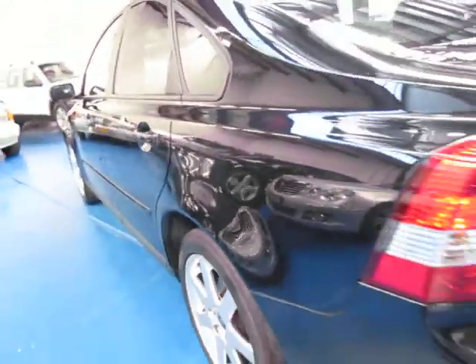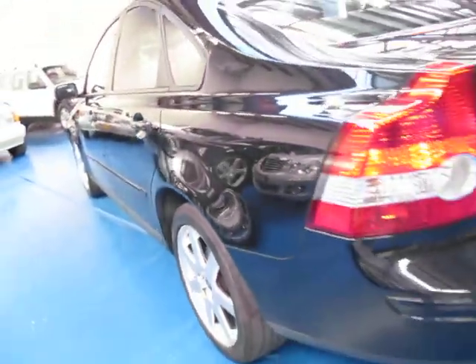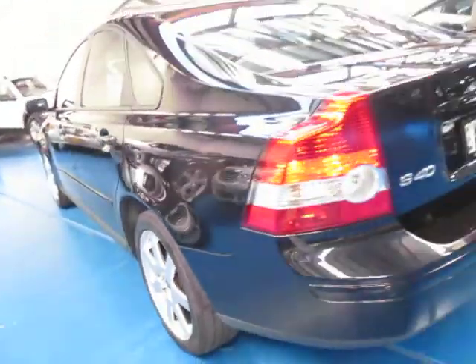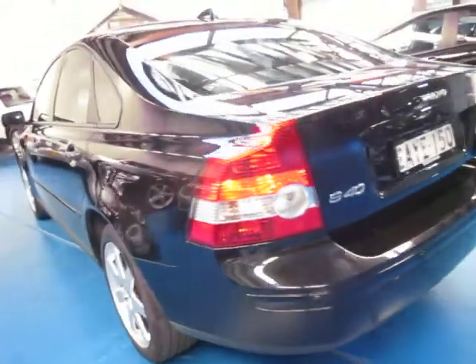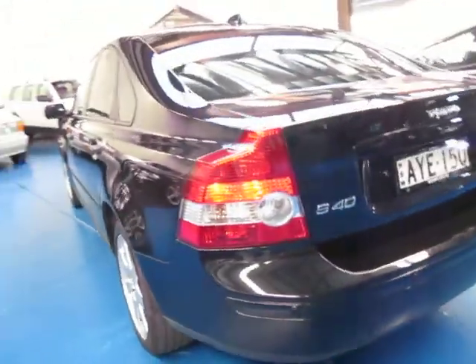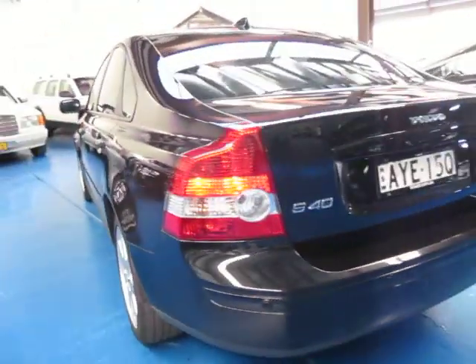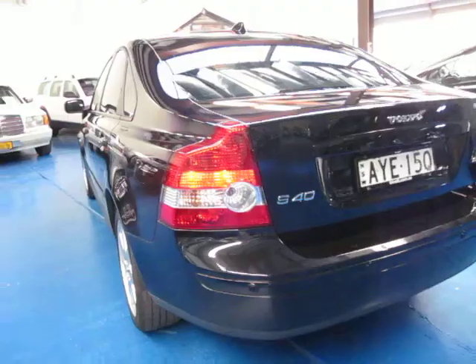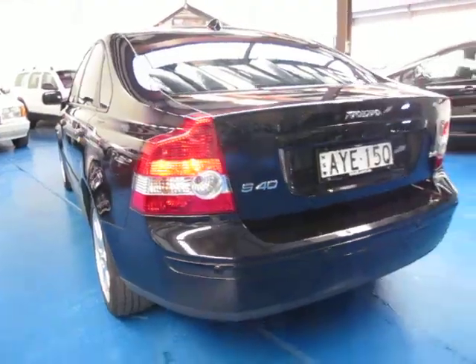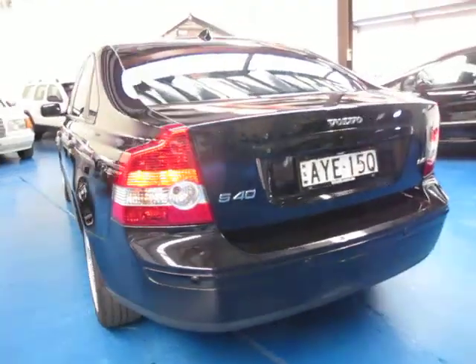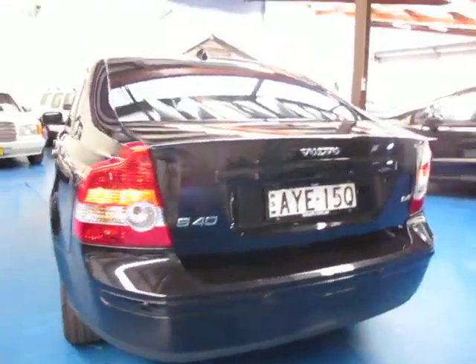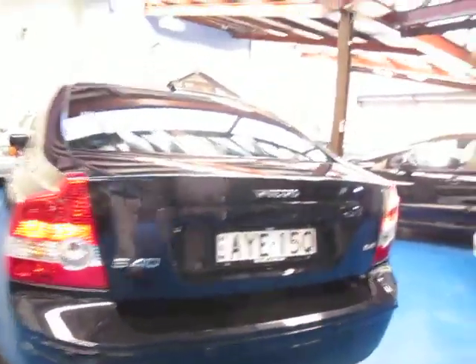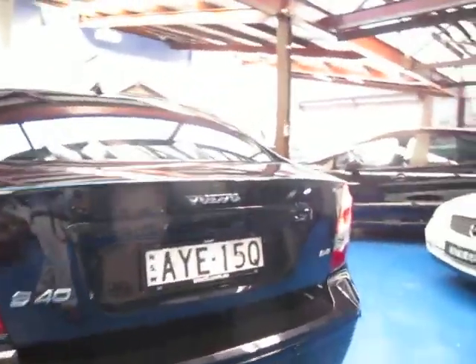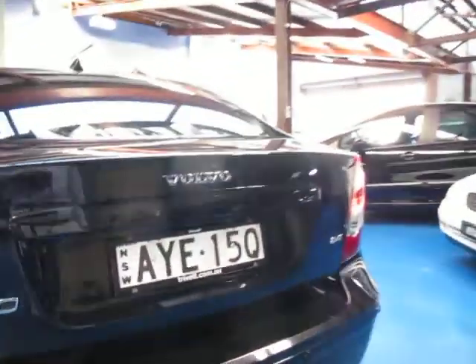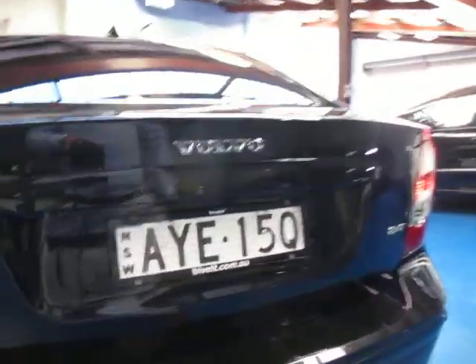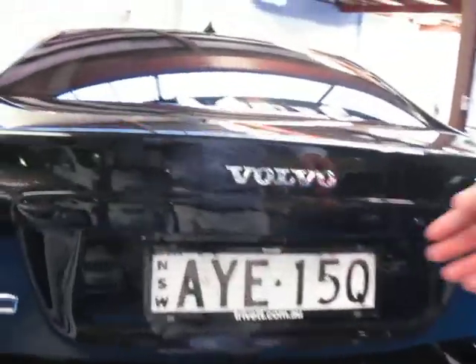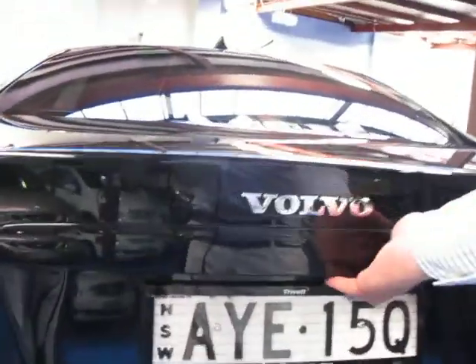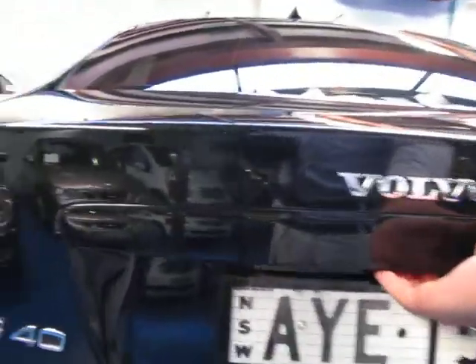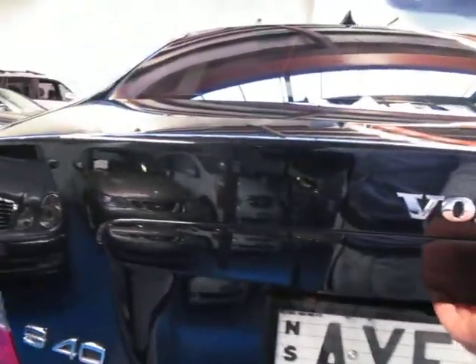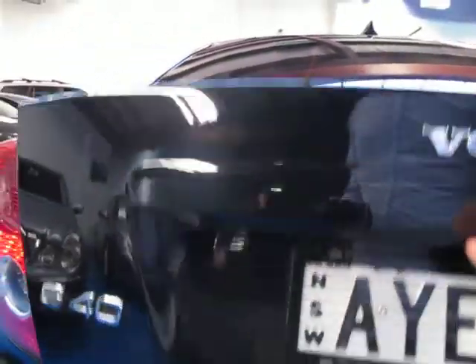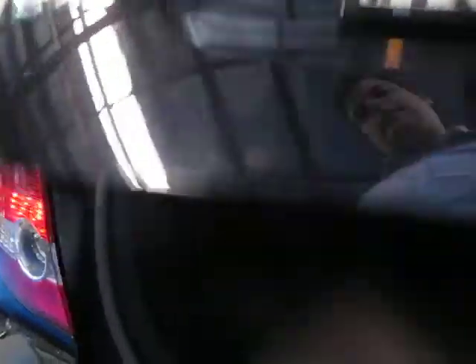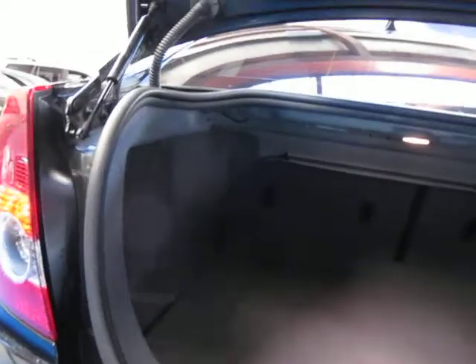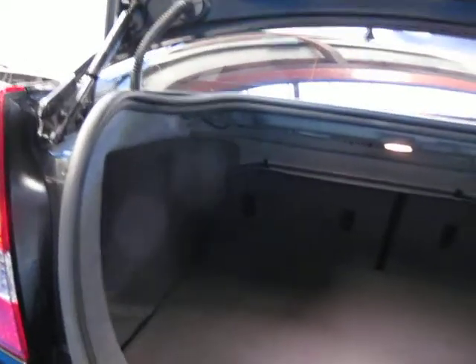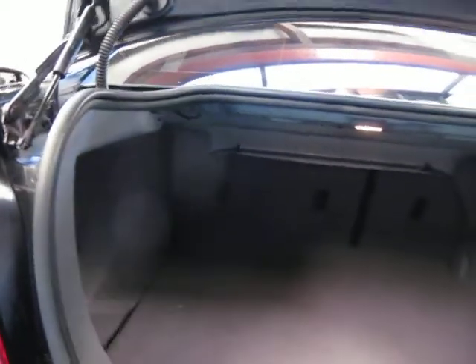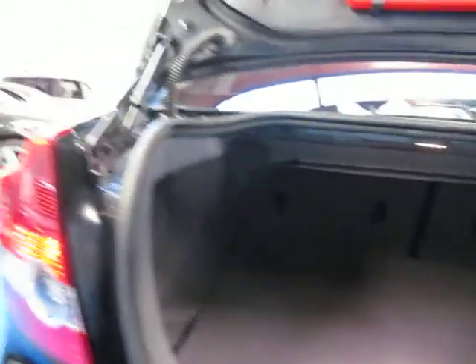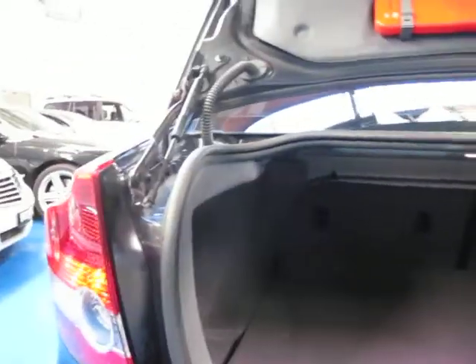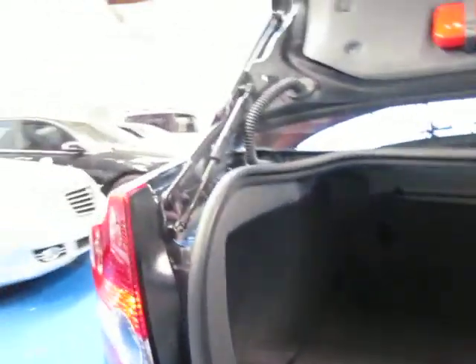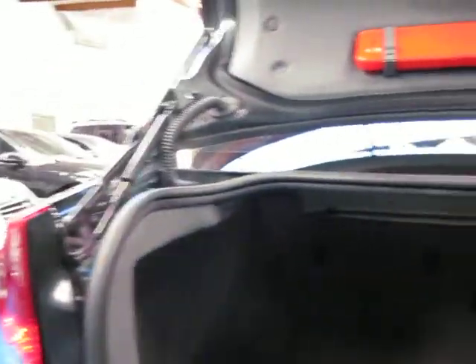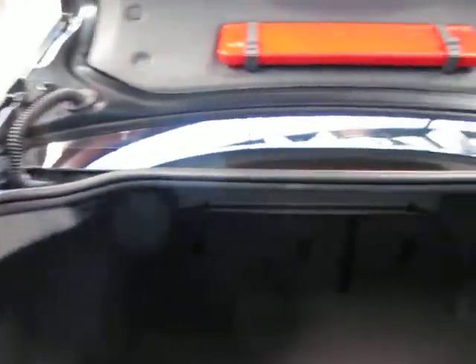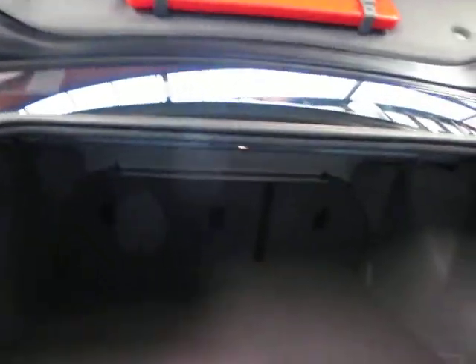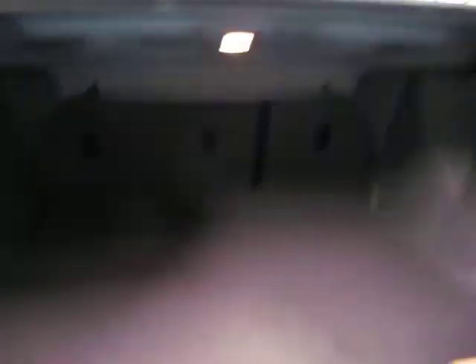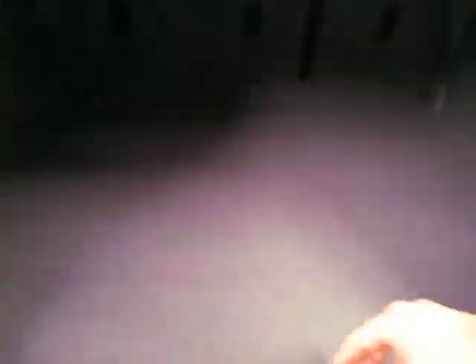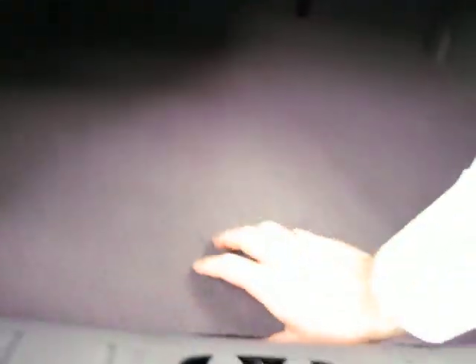It's black in colour, a metallic black. It's got rear parking sensors — they look really great on these cars. I left the parking lights on because they've got quite nice little LEDs in the side of the lights.